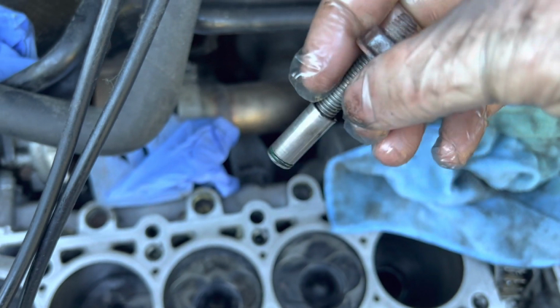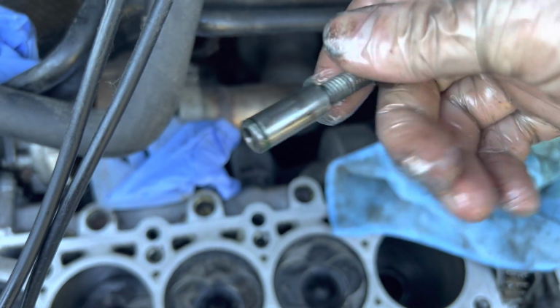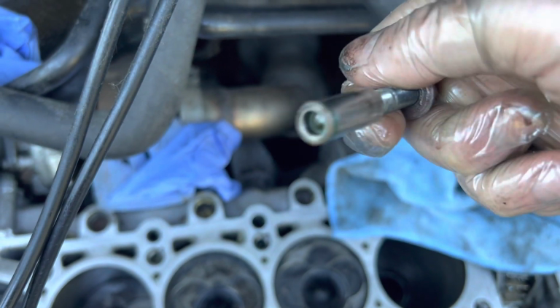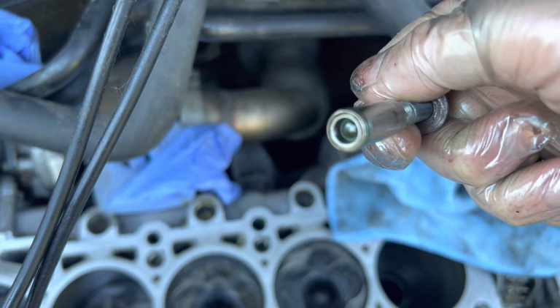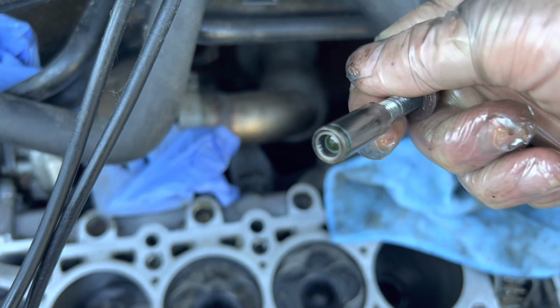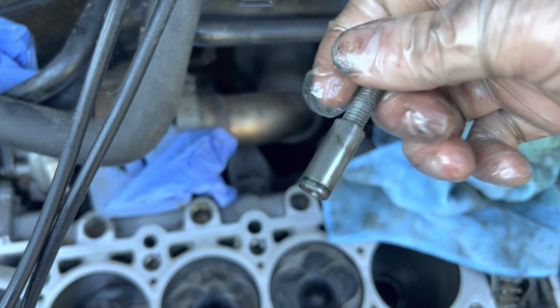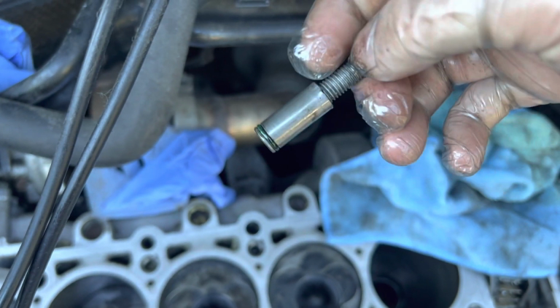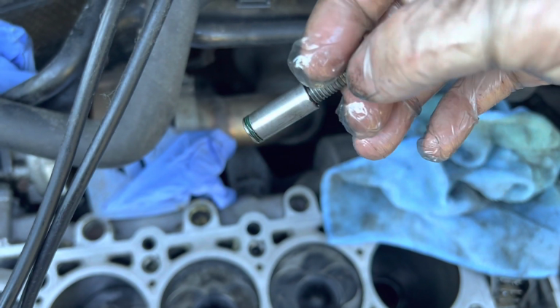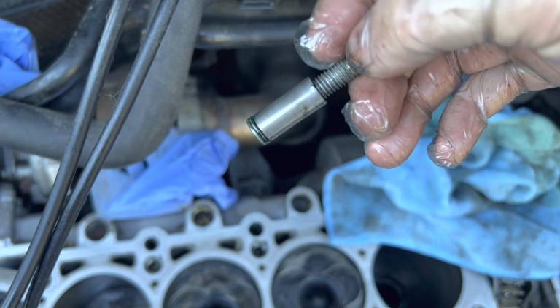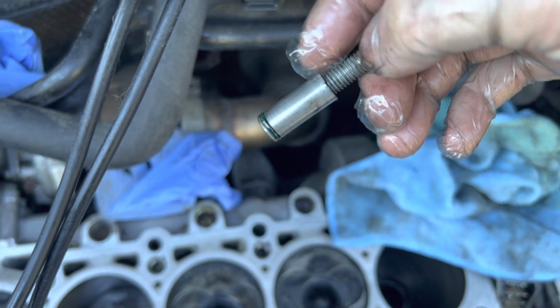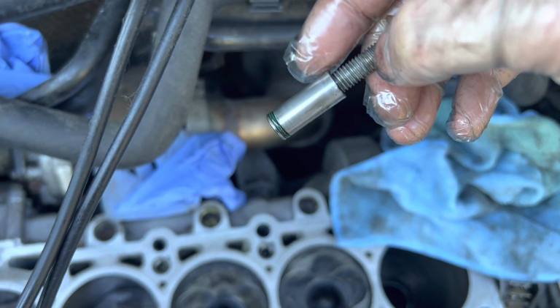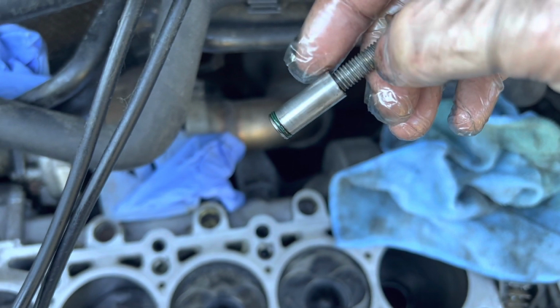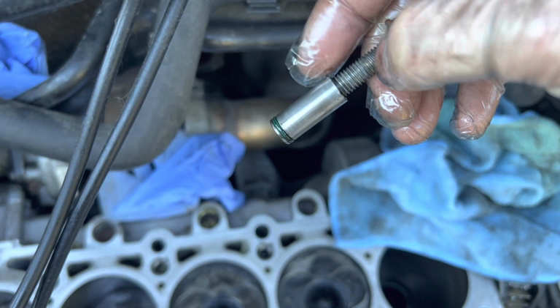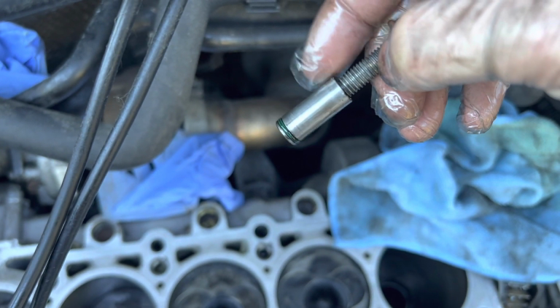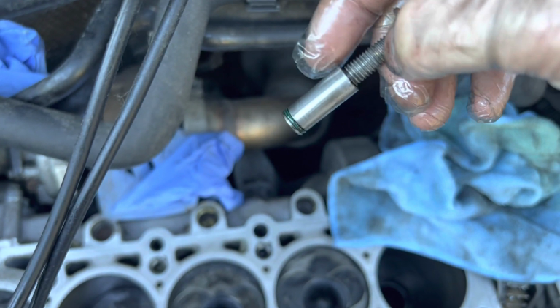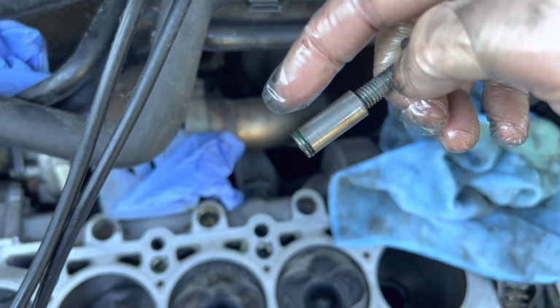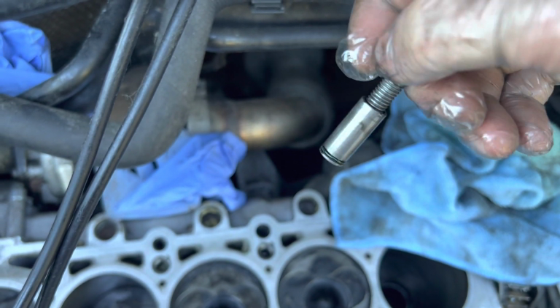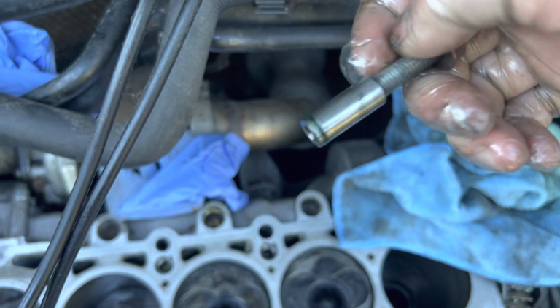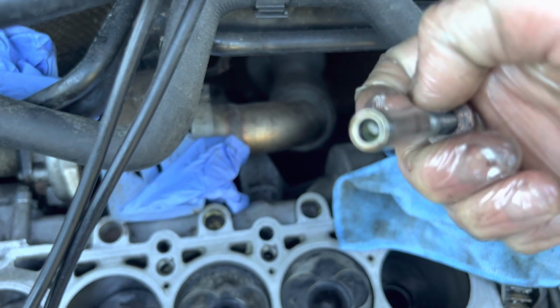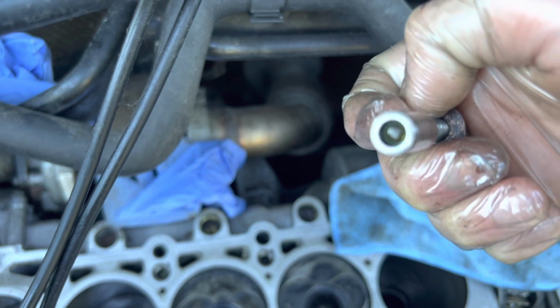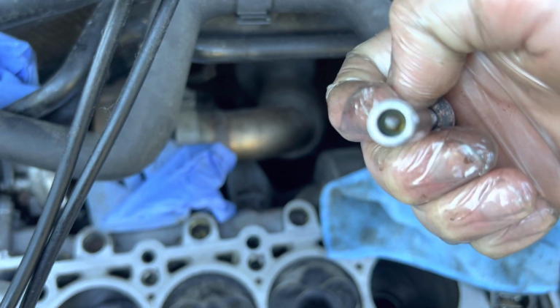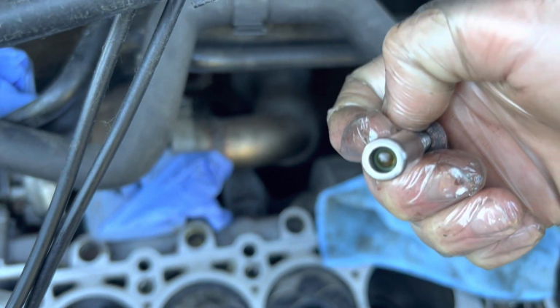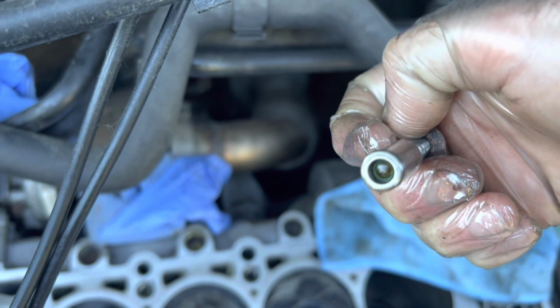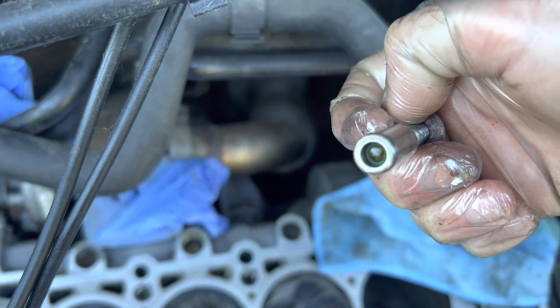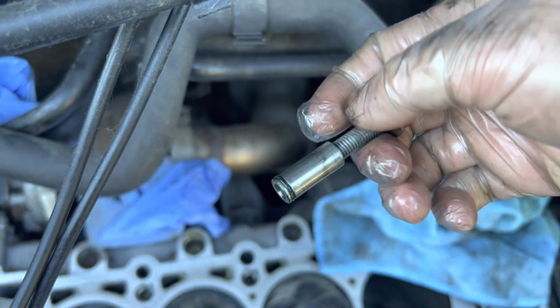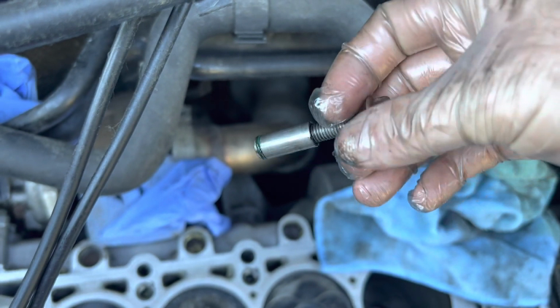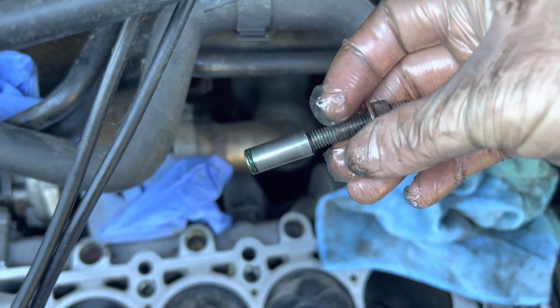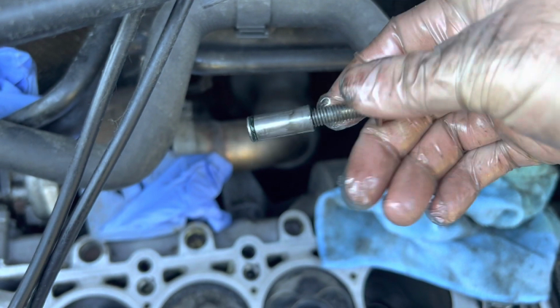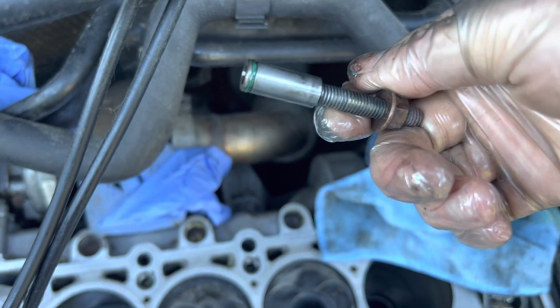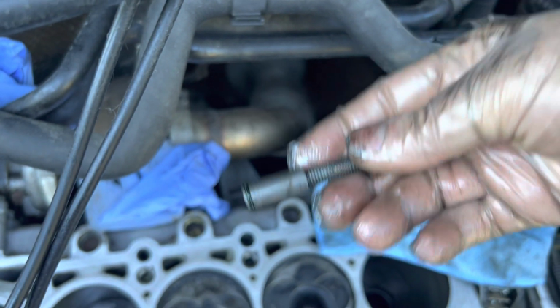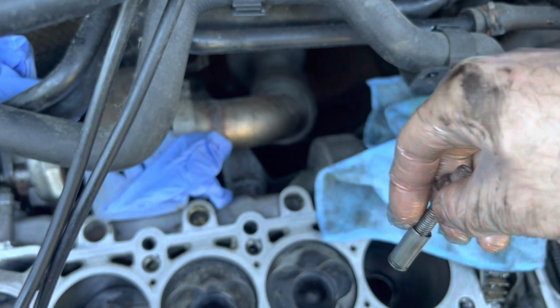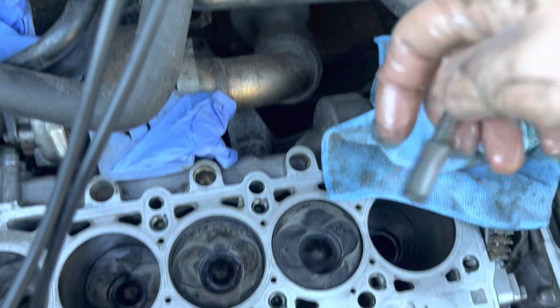What you want to do is give it a clean with some brake cleaner and then just test it. Put some oil in the top, or some brake cleaner back in the top, and see if it runs back through — it should stay in there. There's a good chance that that is stuck open on your engine. Anyway, very interesting.